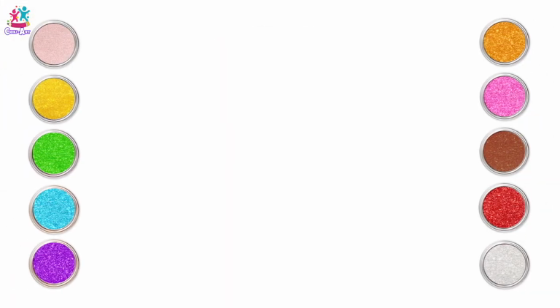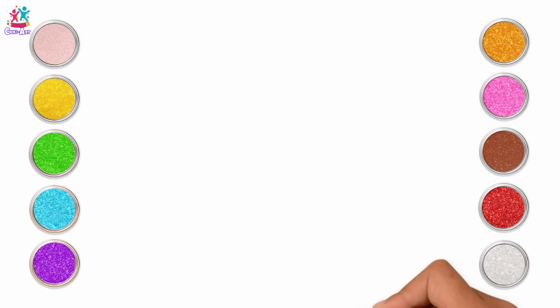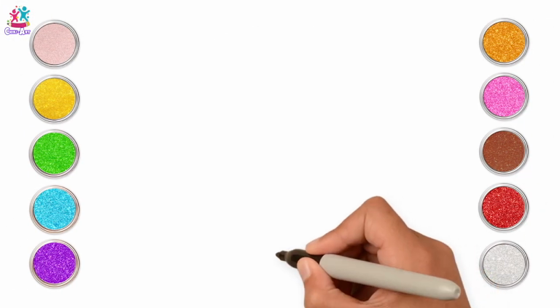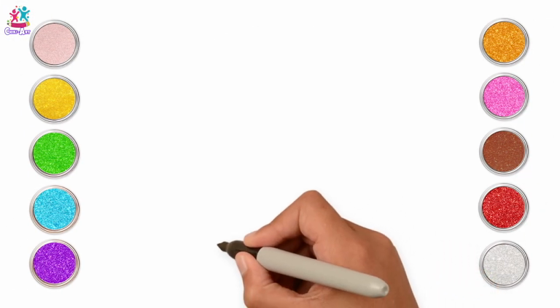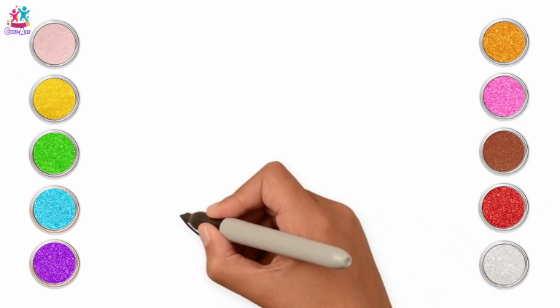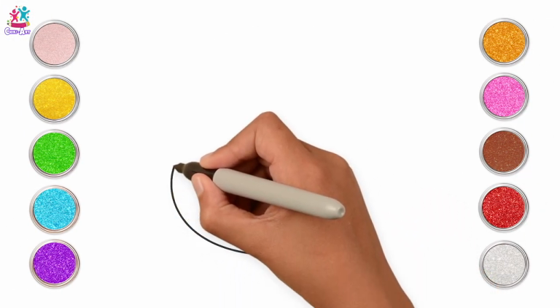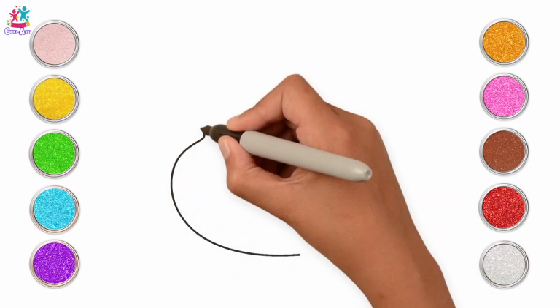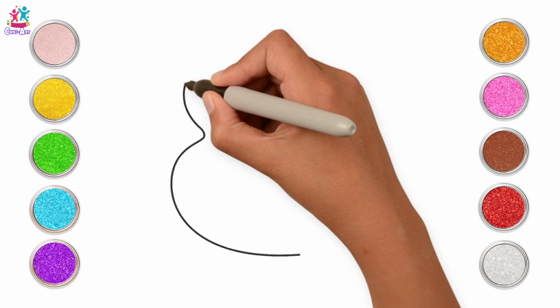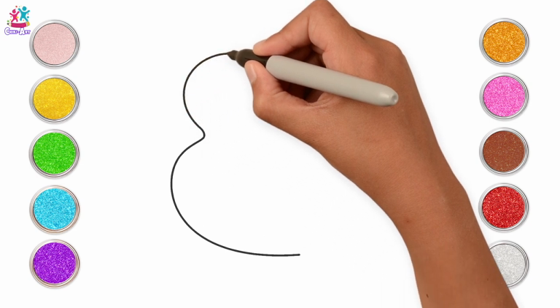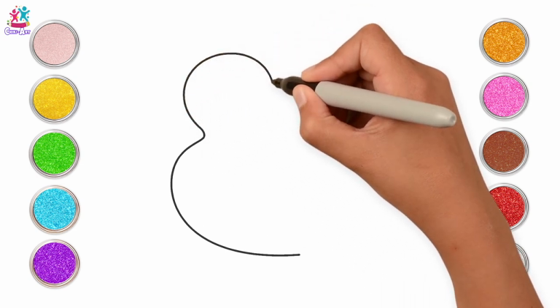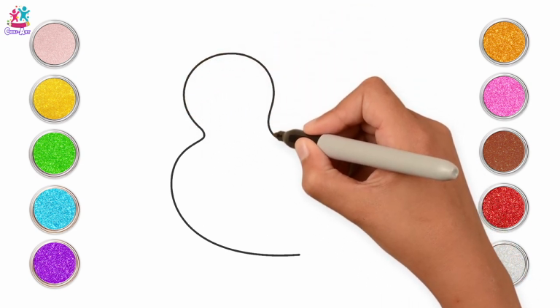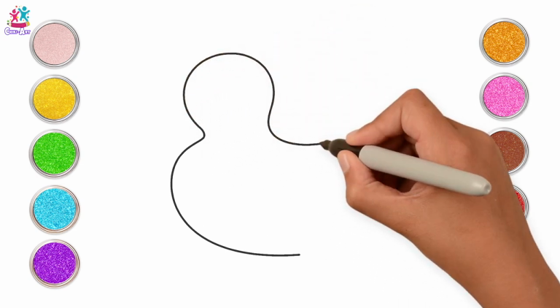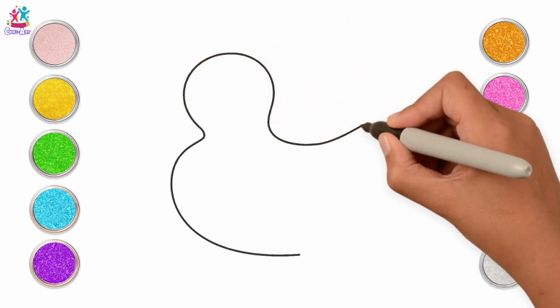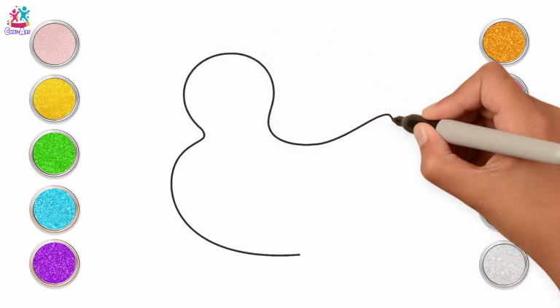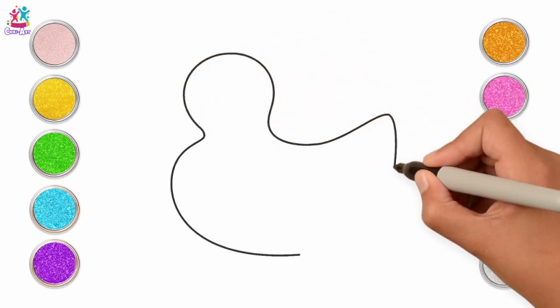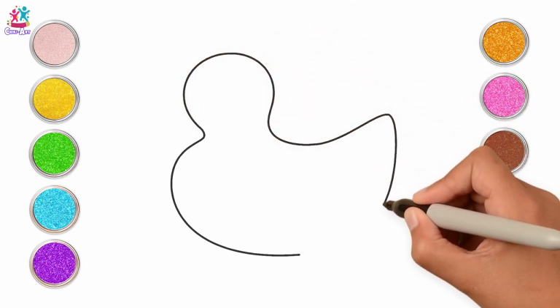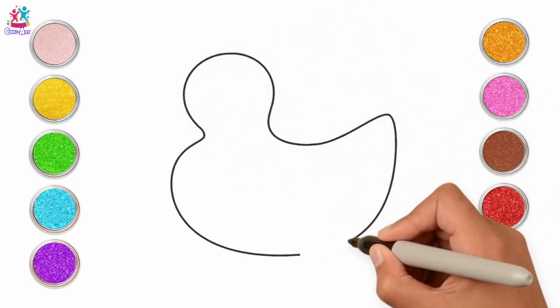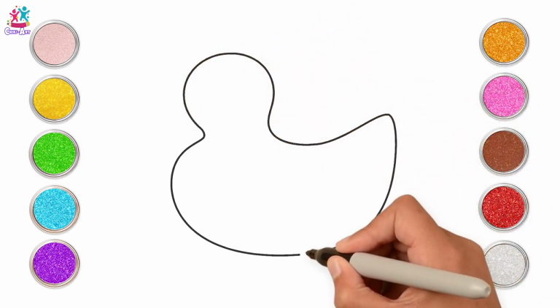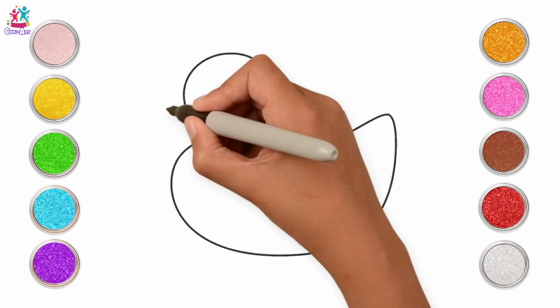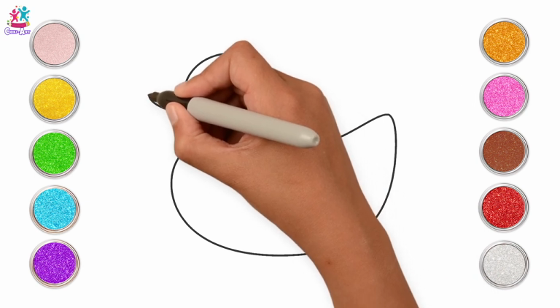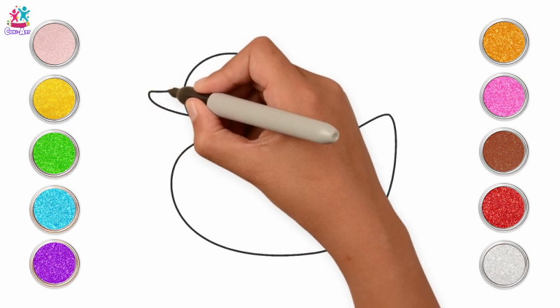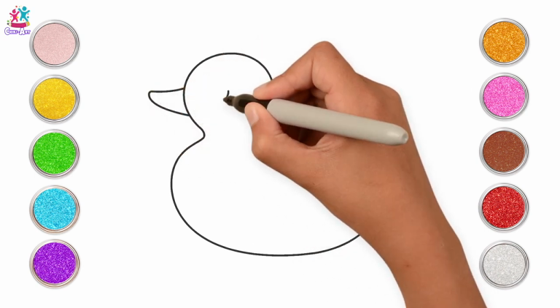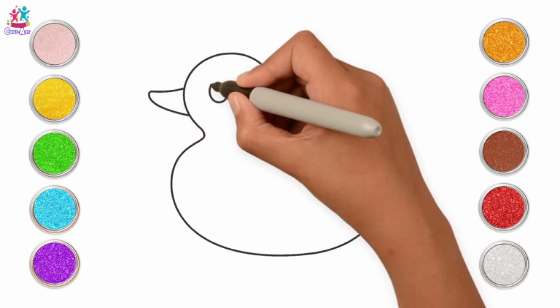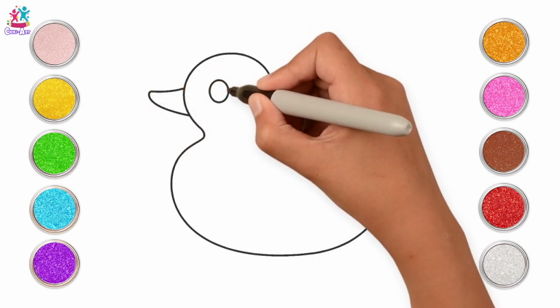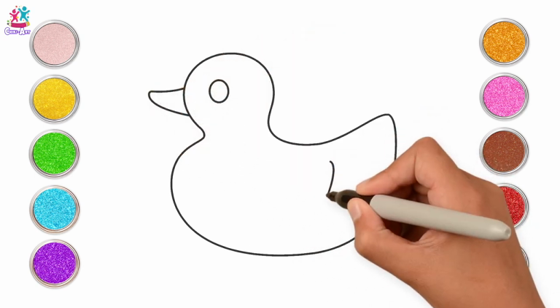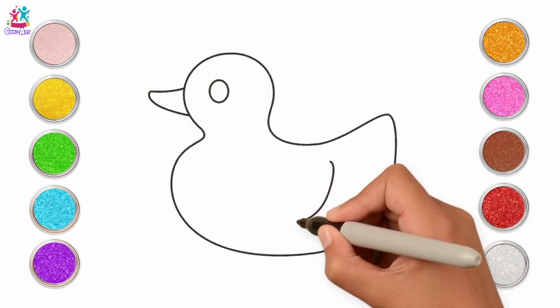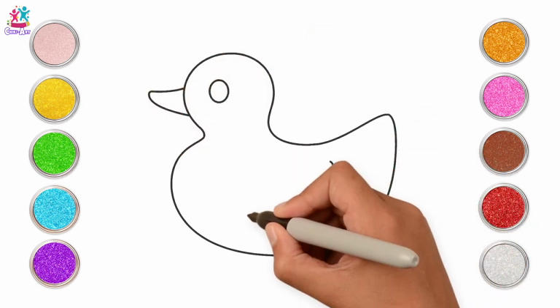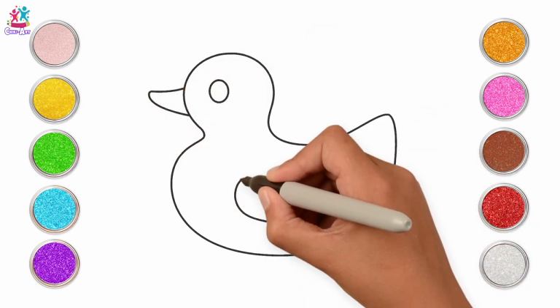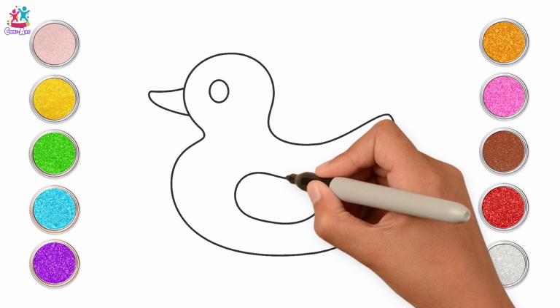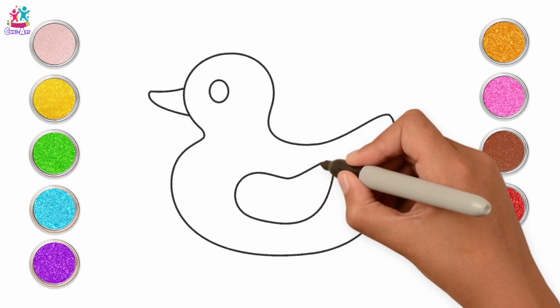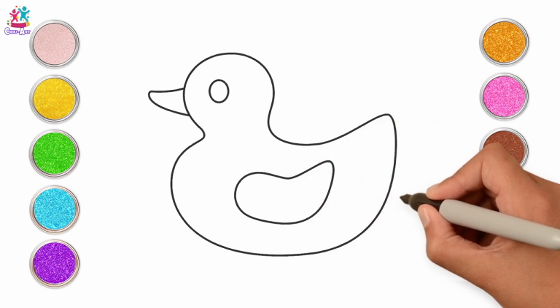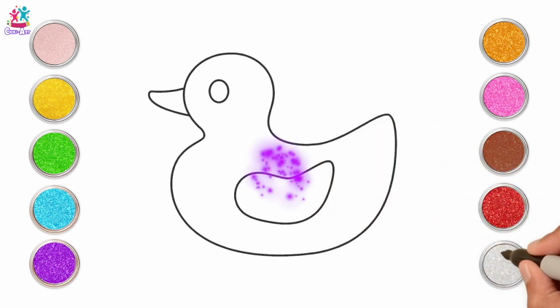Next we're going to learn how to draw one of your all time favourite toys. Now can you guess what it is from the outline? Just copy our shape. You can pause the video if you need to. That's right! It's a duck!